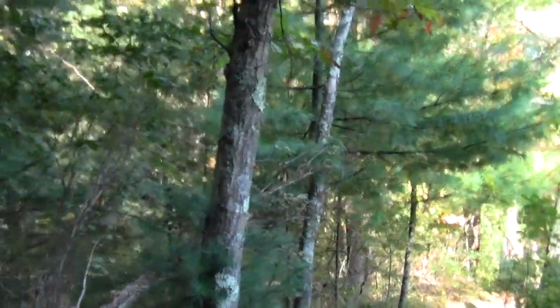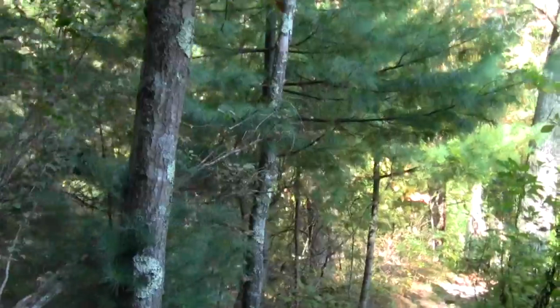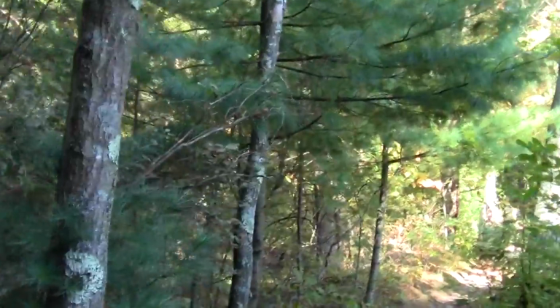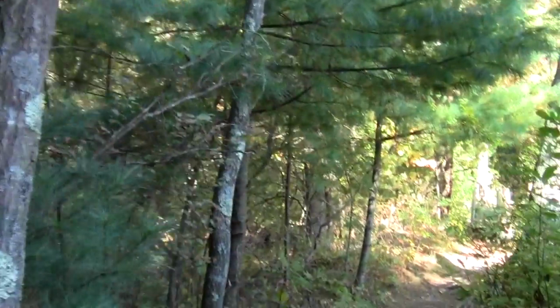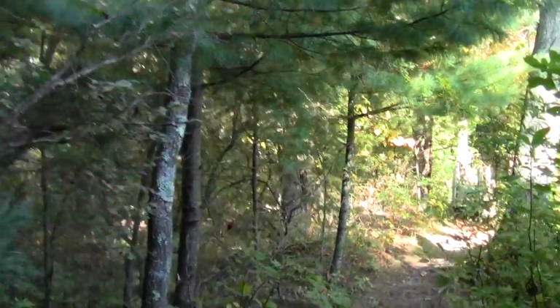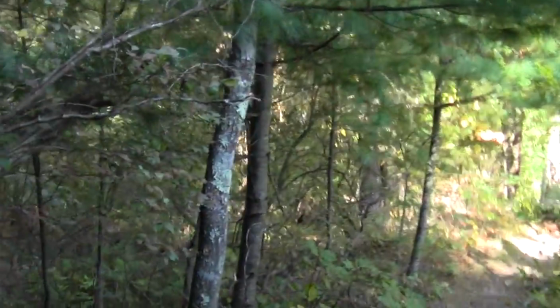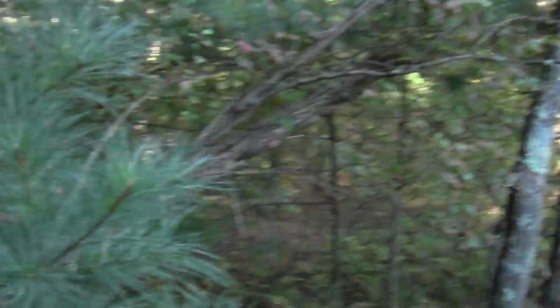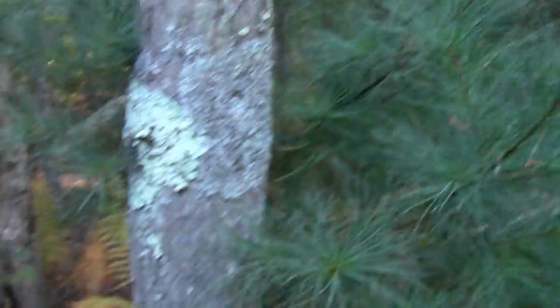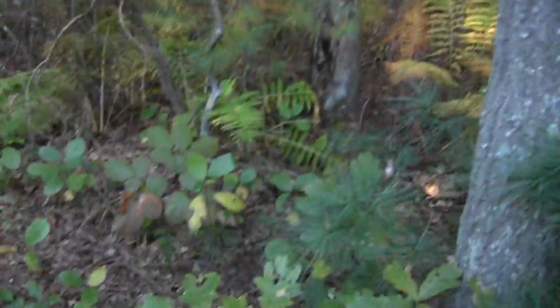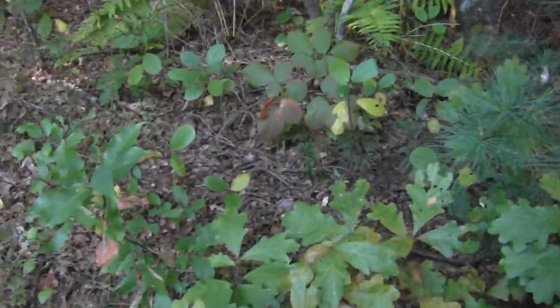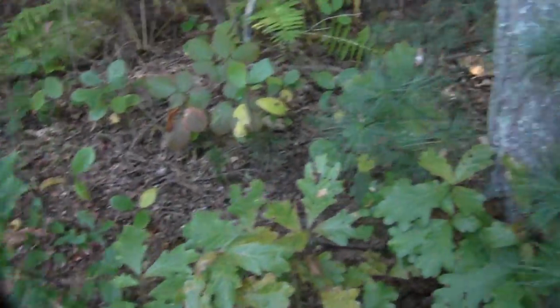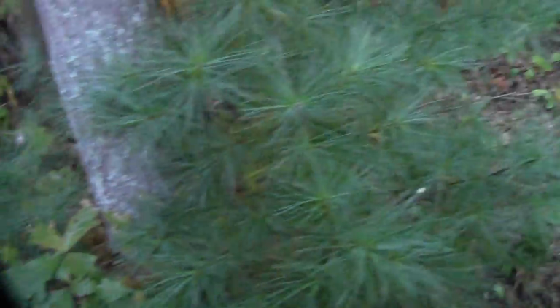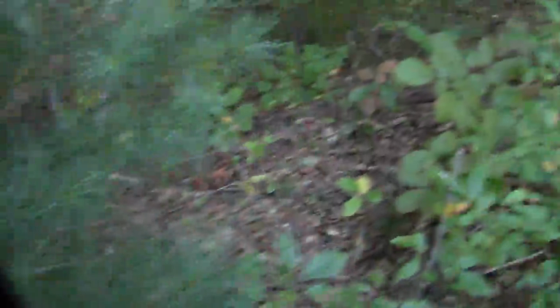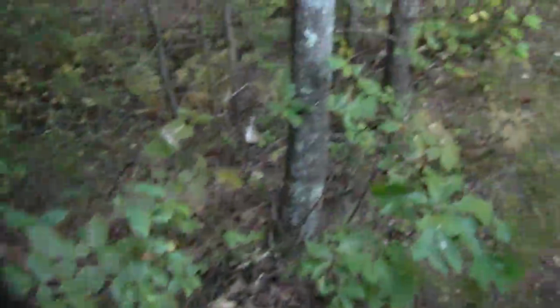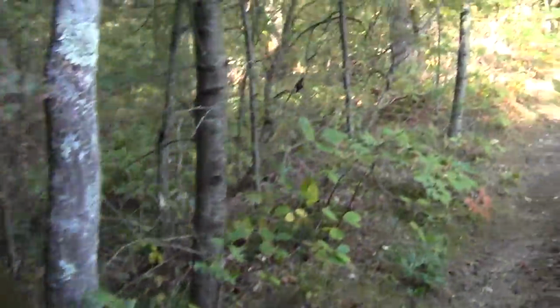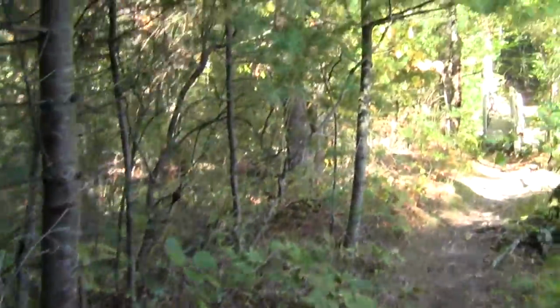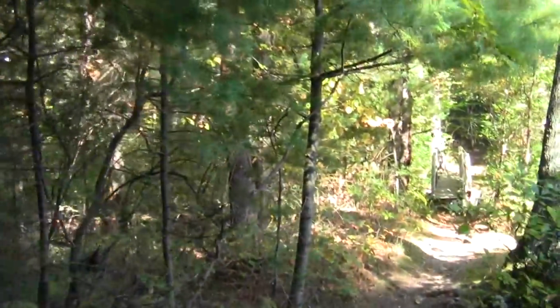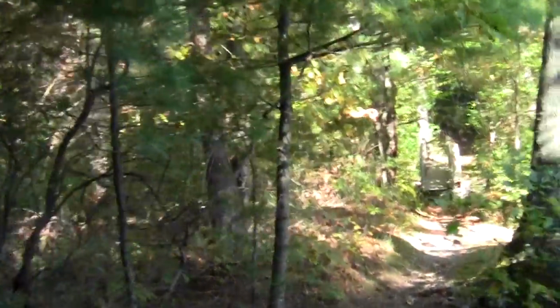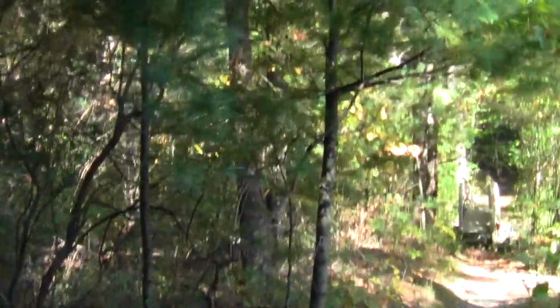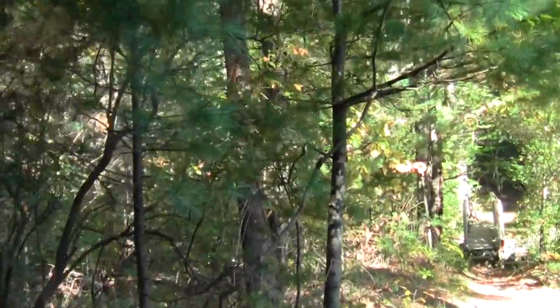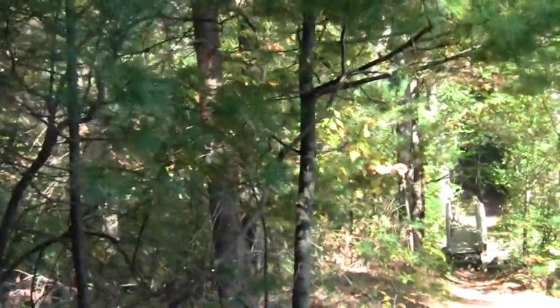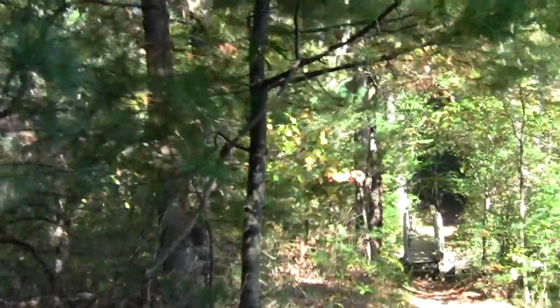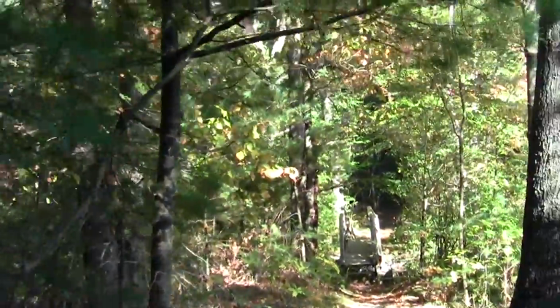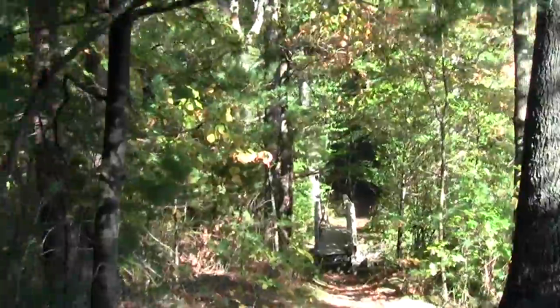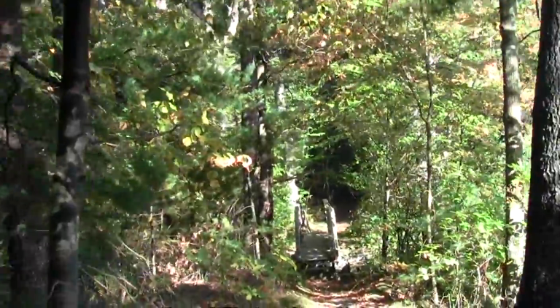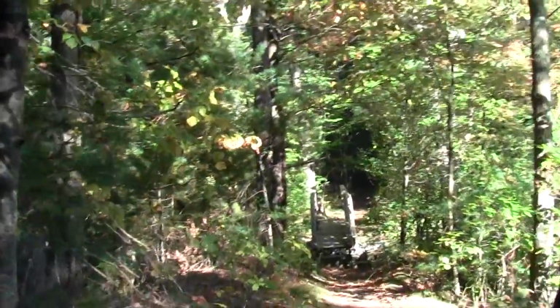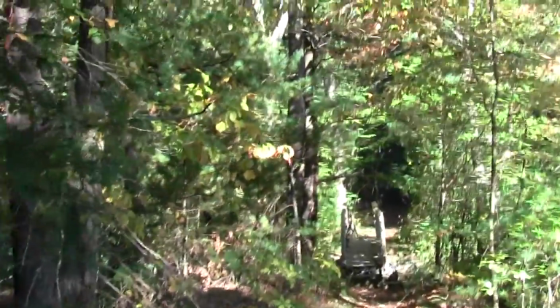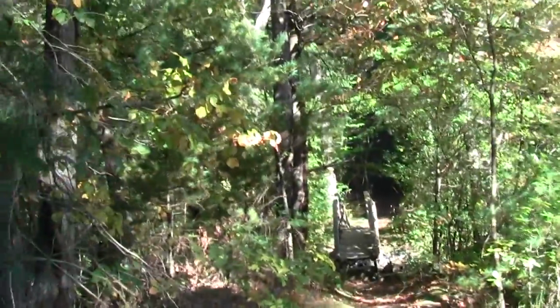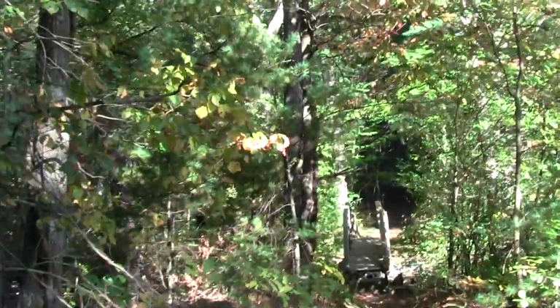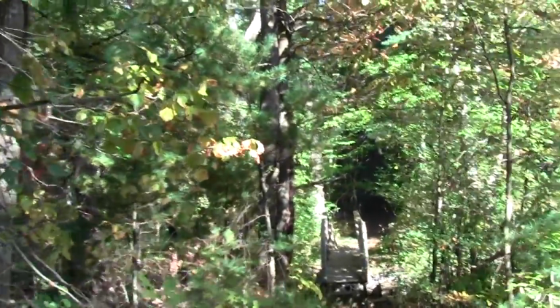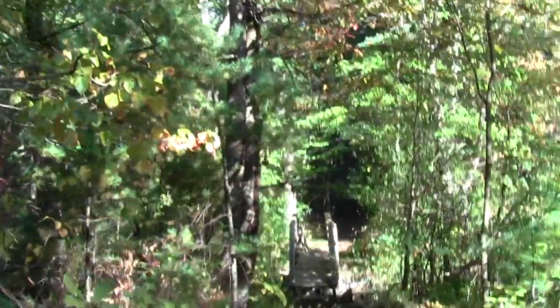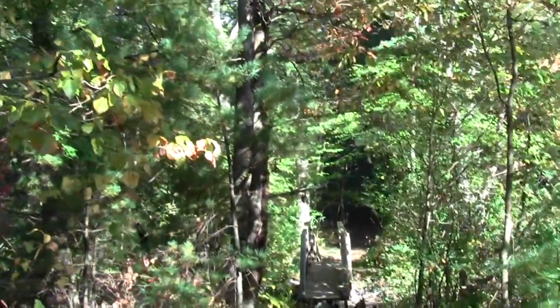And here, it's an interesting oak too. Probably a basic white oak.